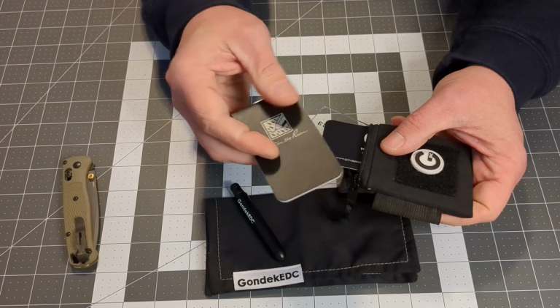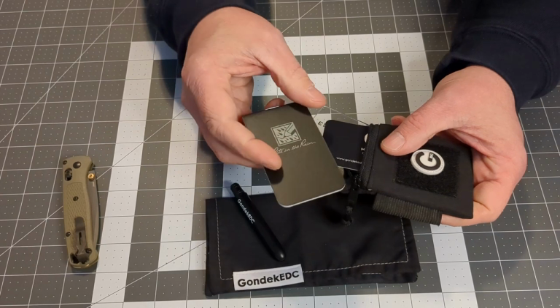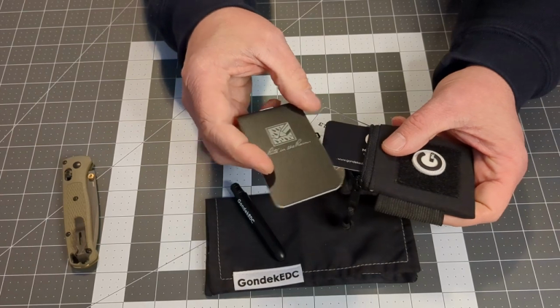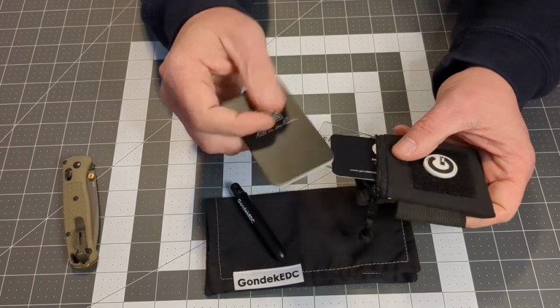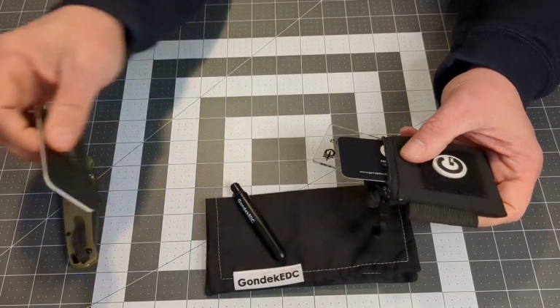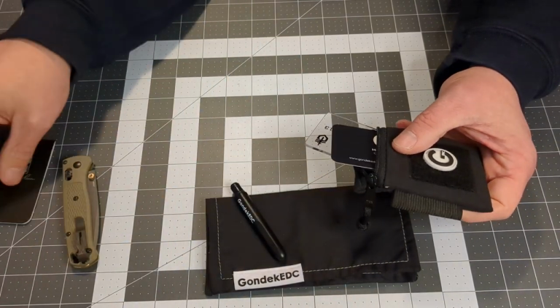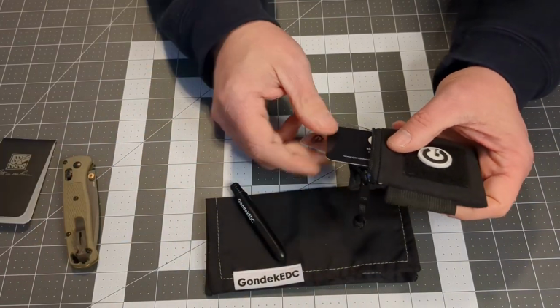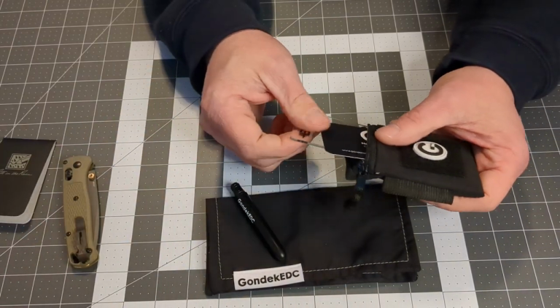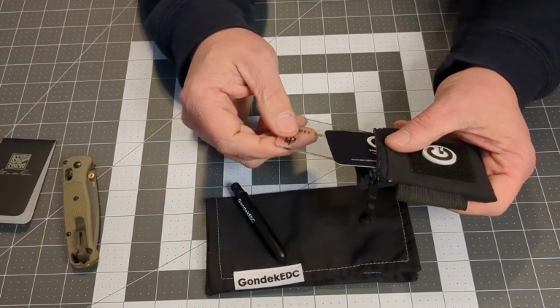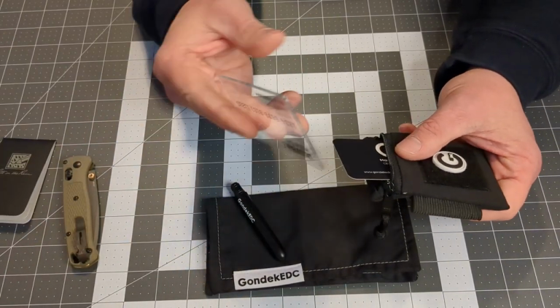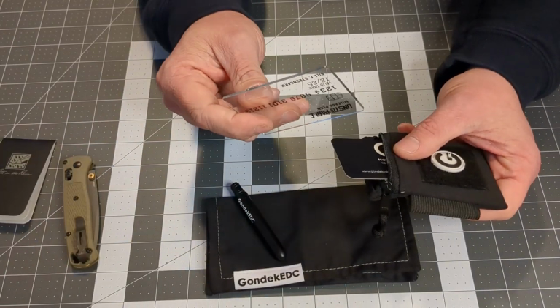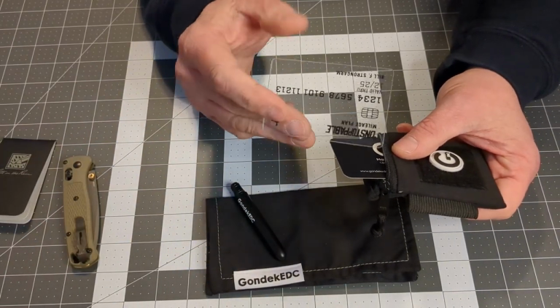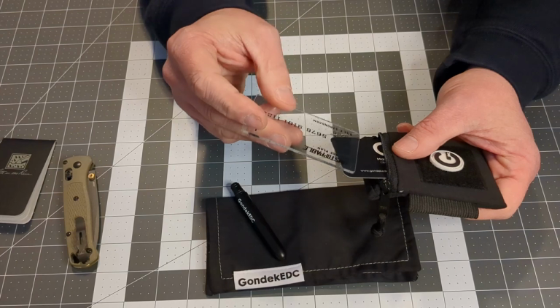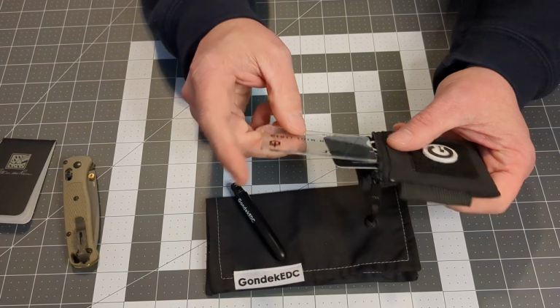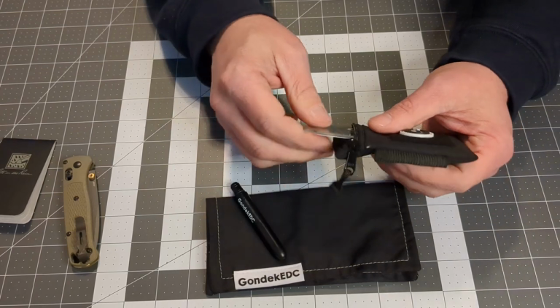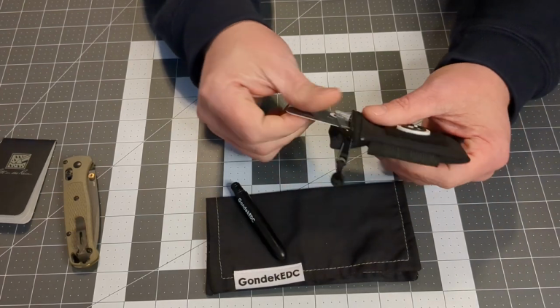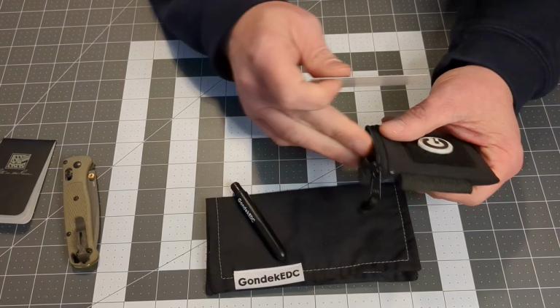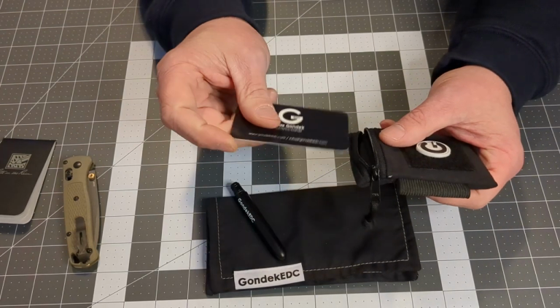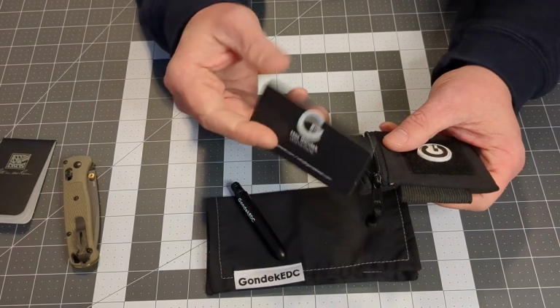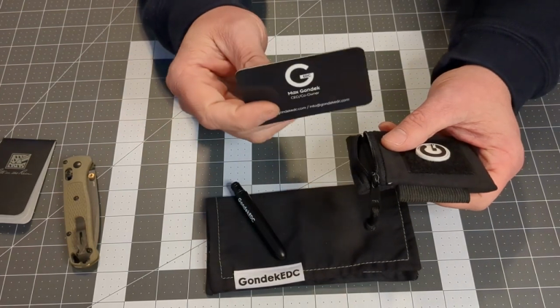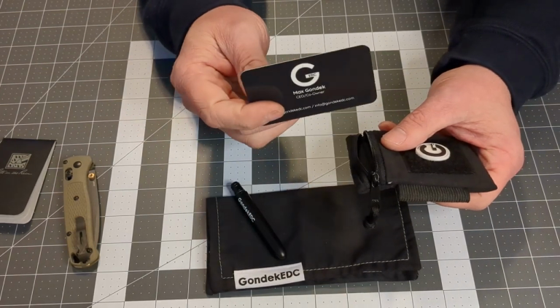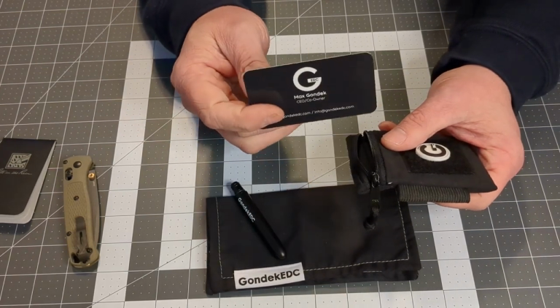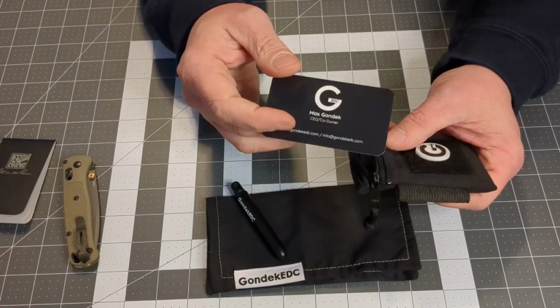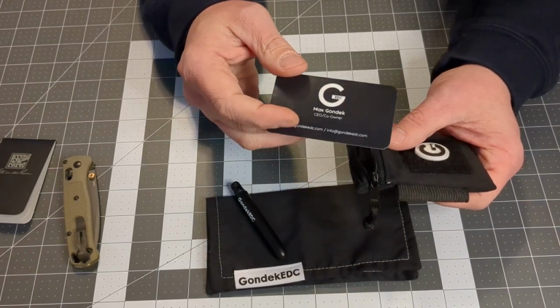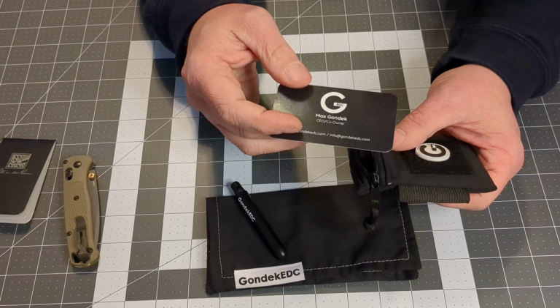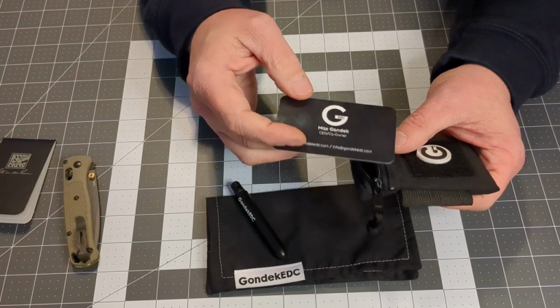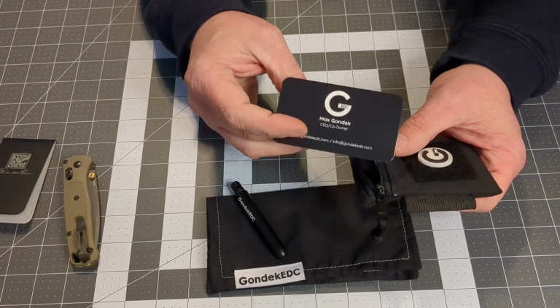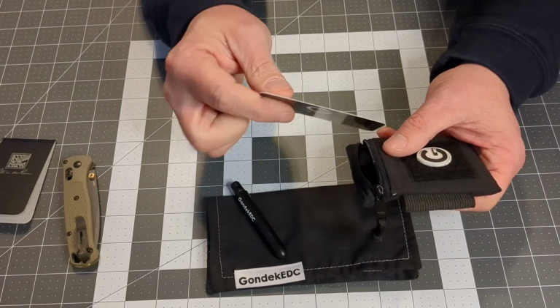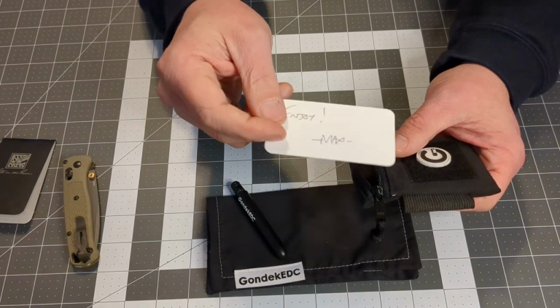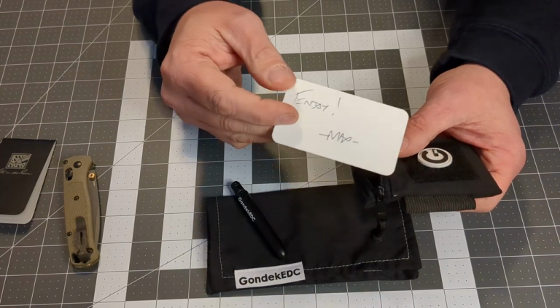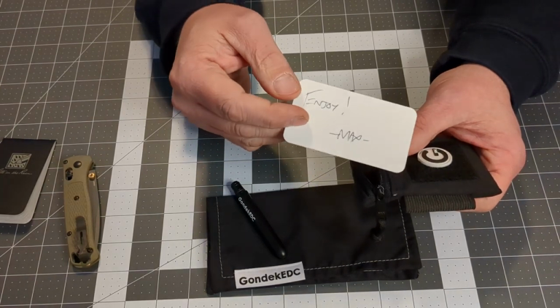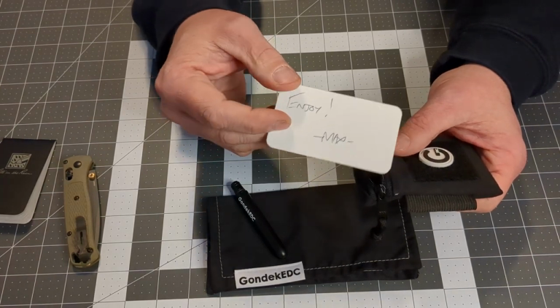That's the Mini Notebook Rite in Rain. It does hold cards nicely. Here is their business card — Max Gundak — and he signed it himself: 'Enjoy, Max.'